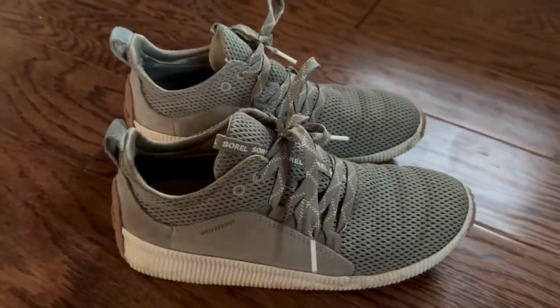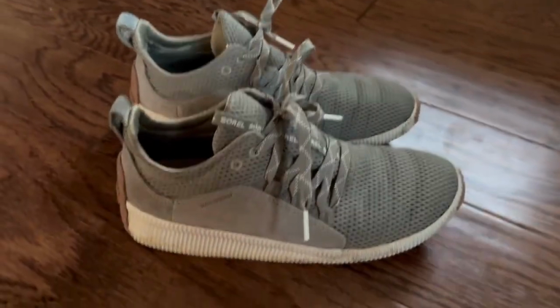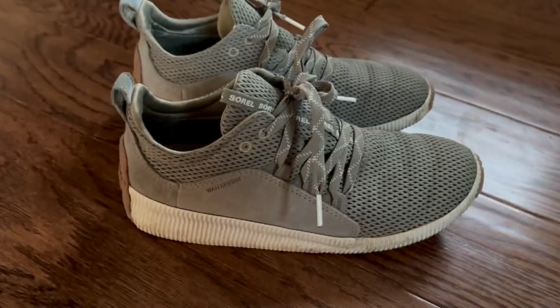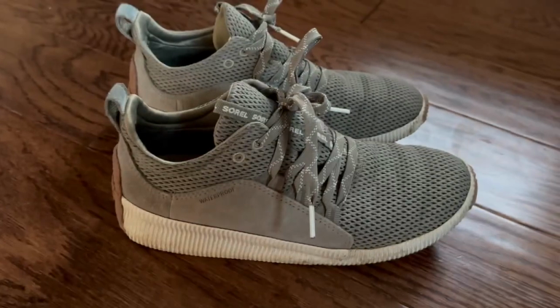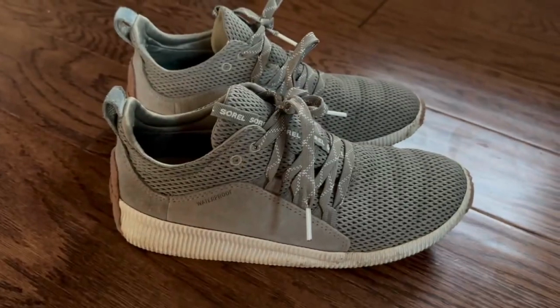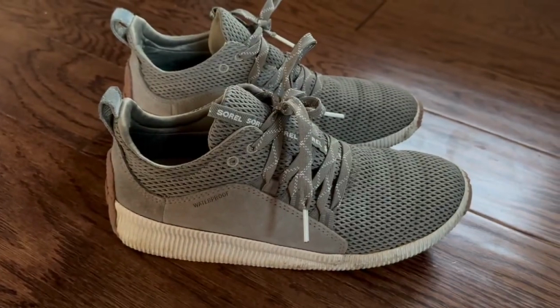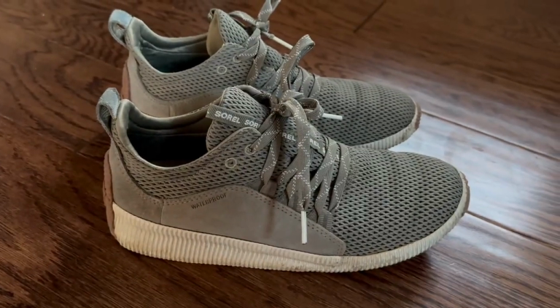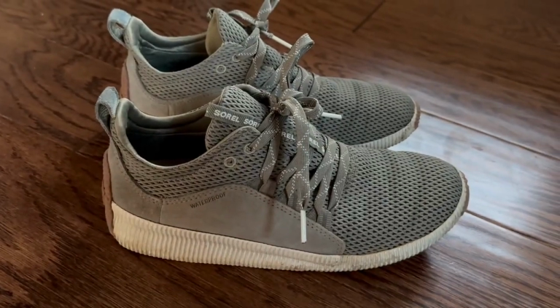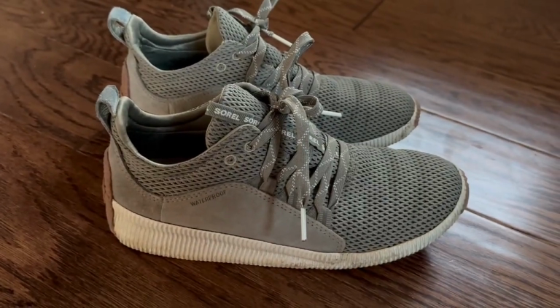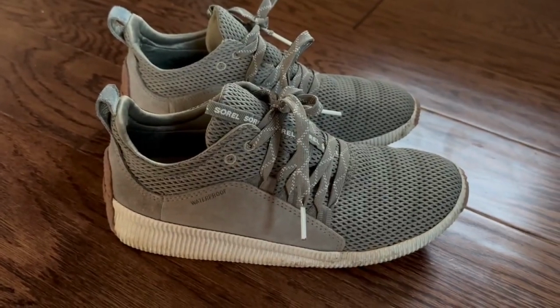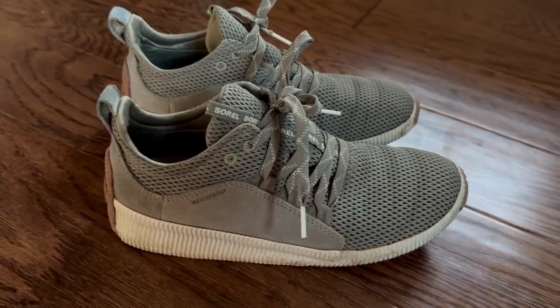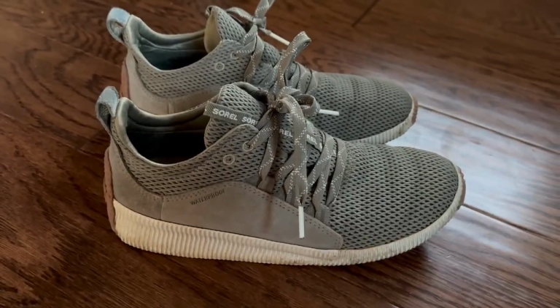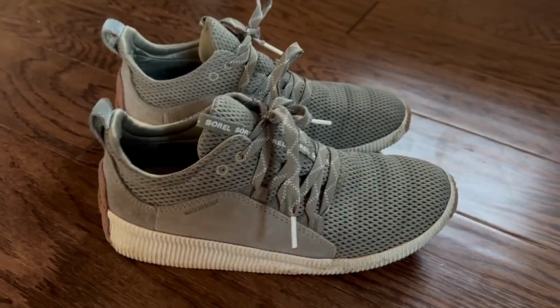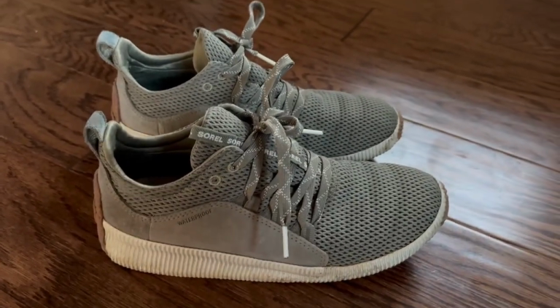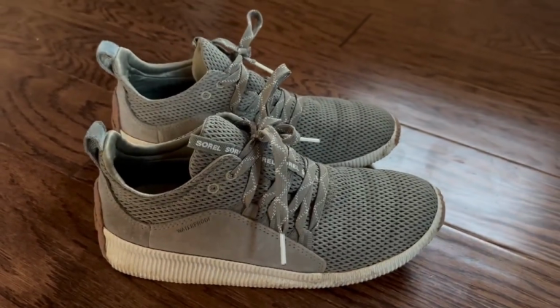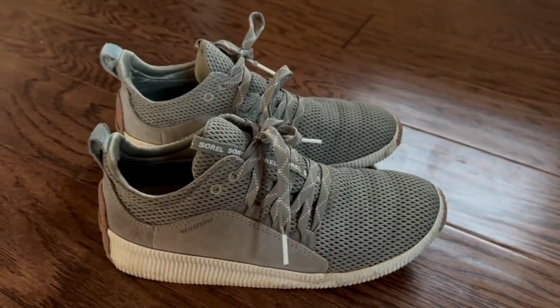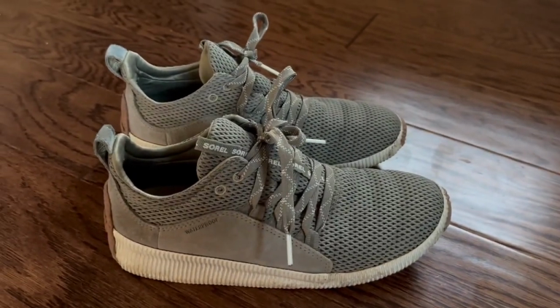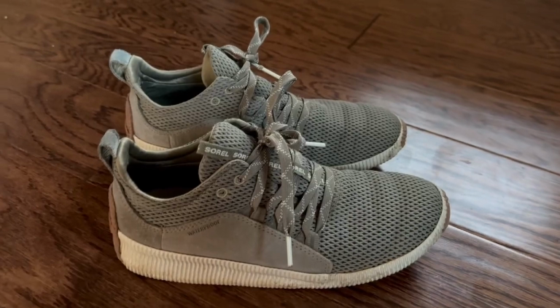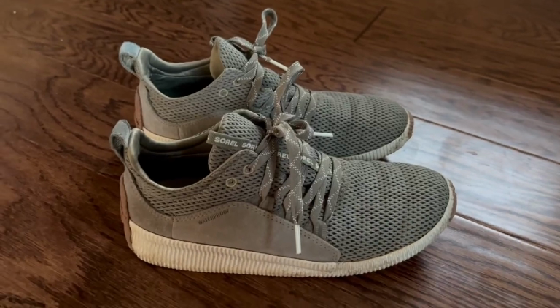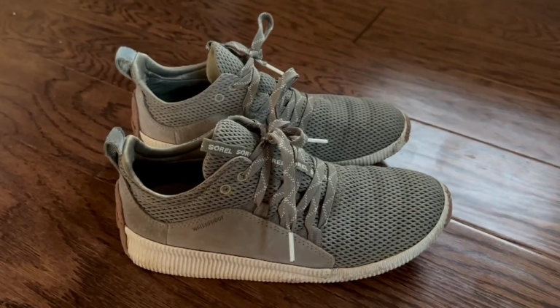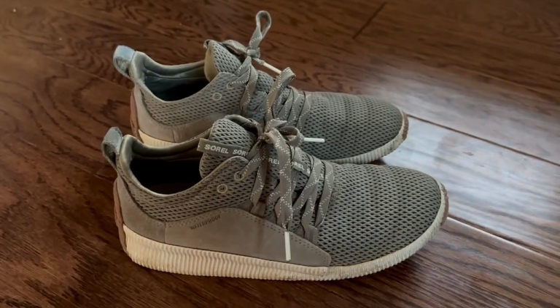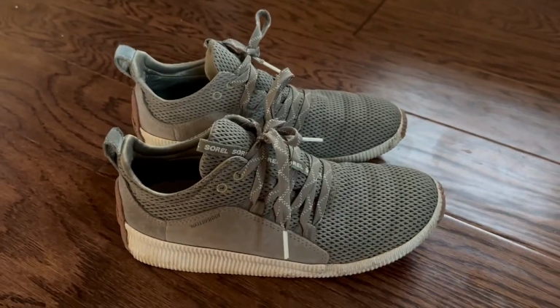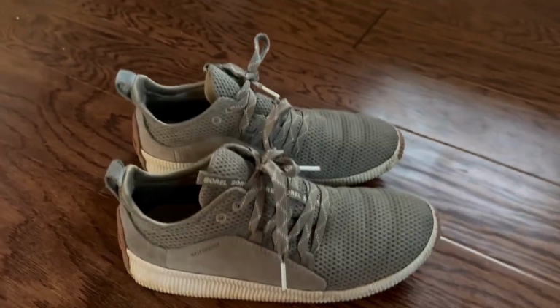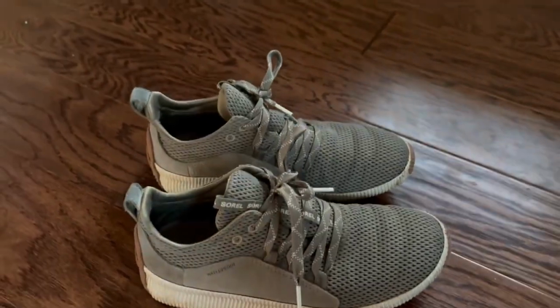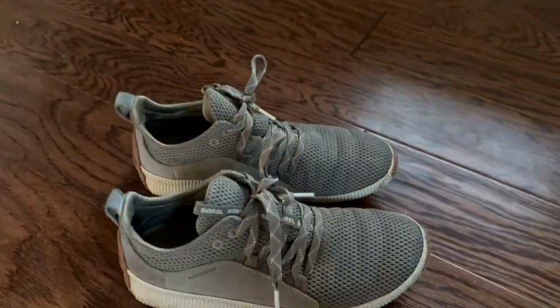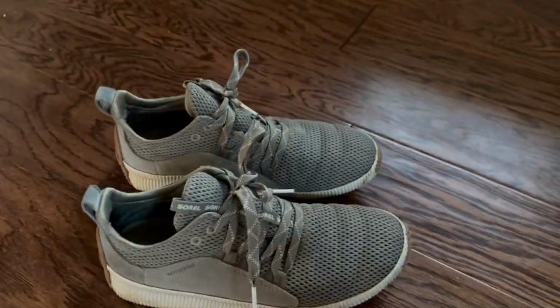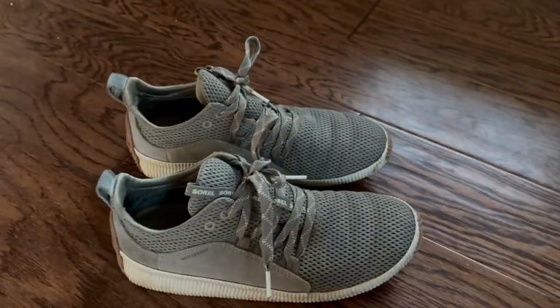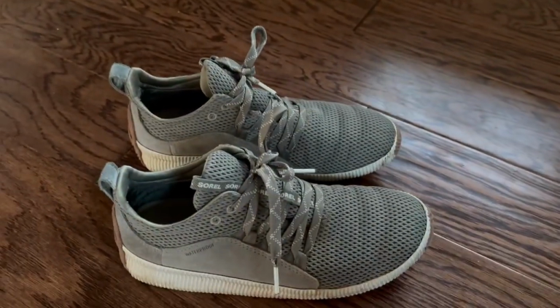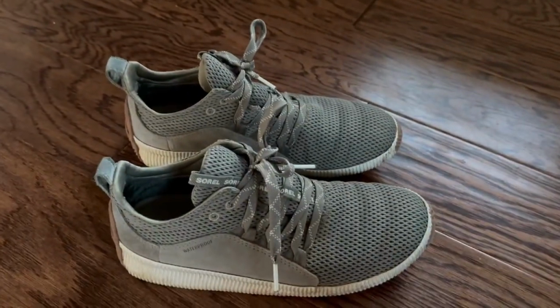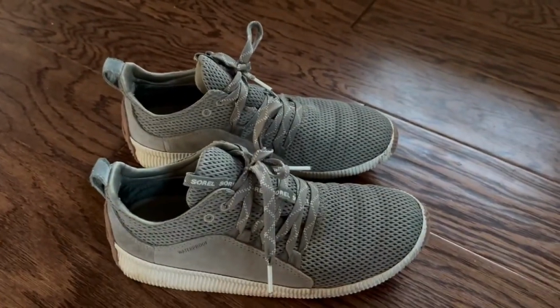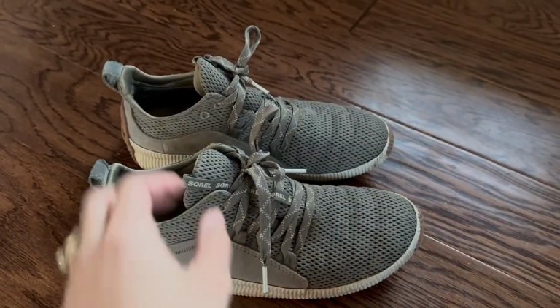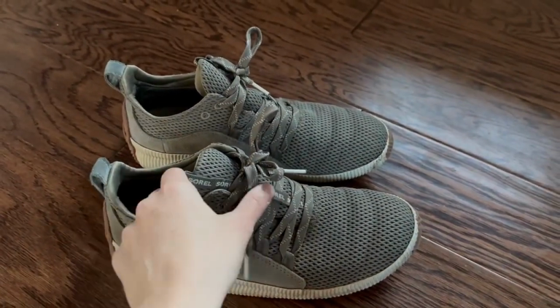I will say your feet do end up getting a little bit sweaty inside these shoes if you're wearing them on a nice warm day. So I think keeping it in the 40s and 50s might be your best bet.